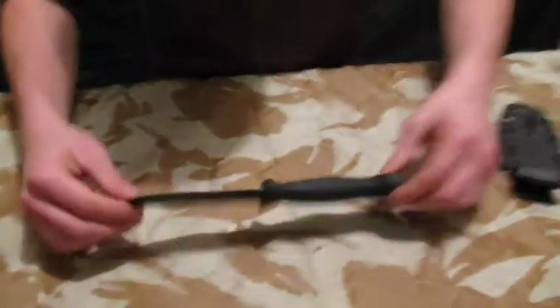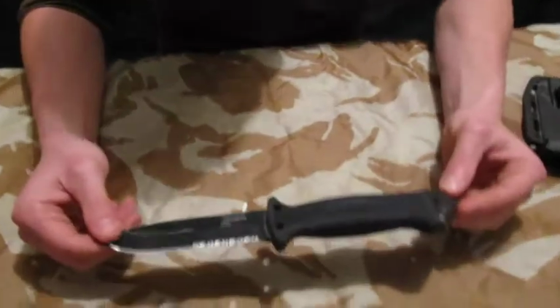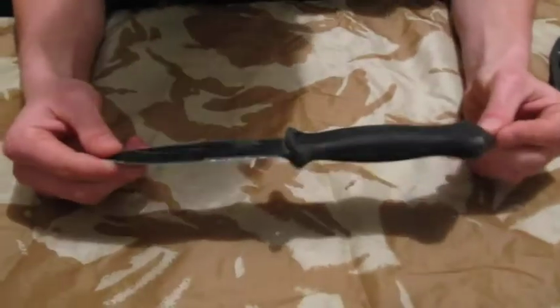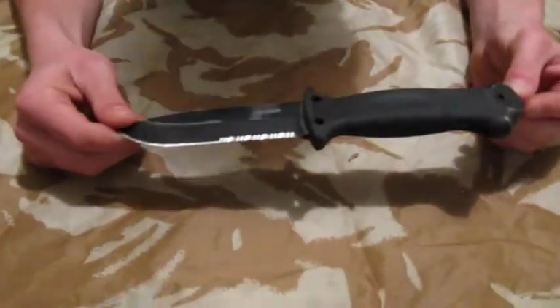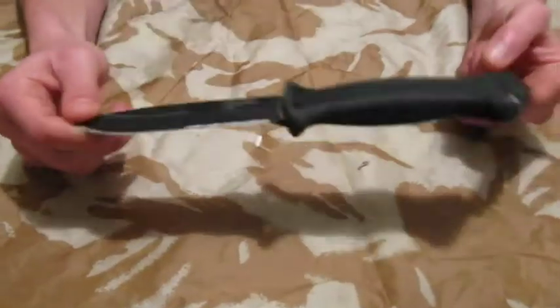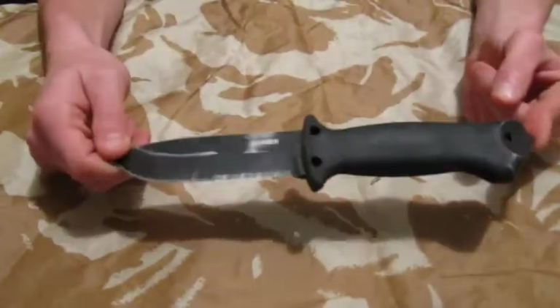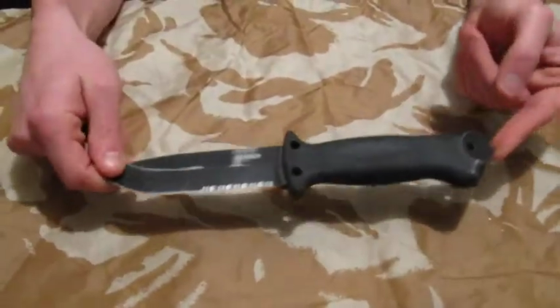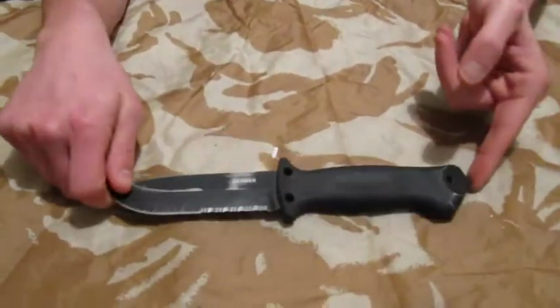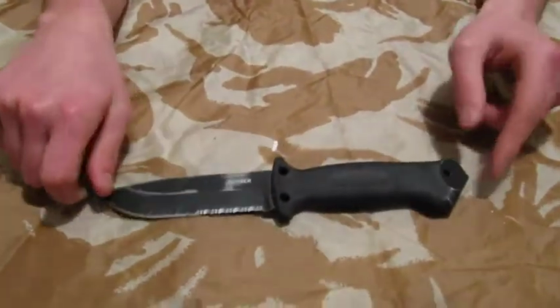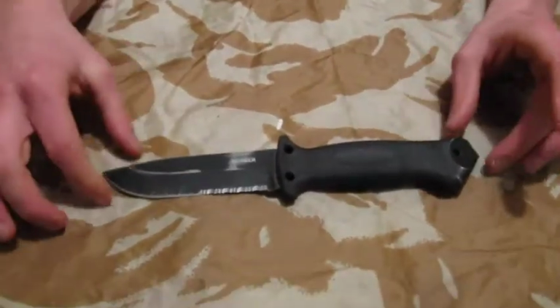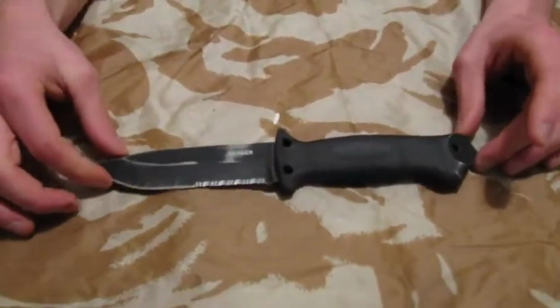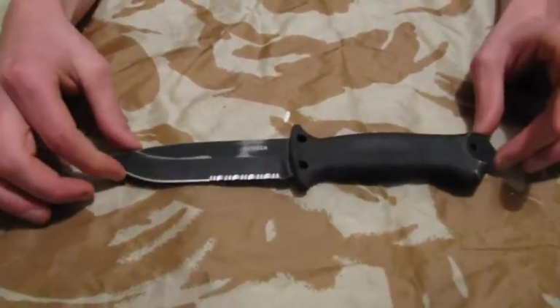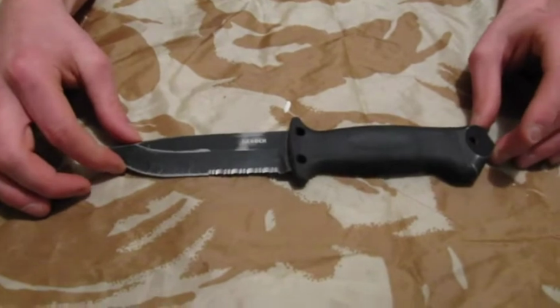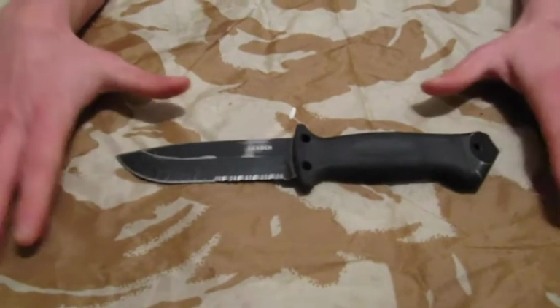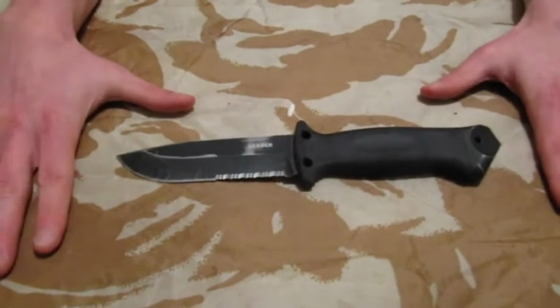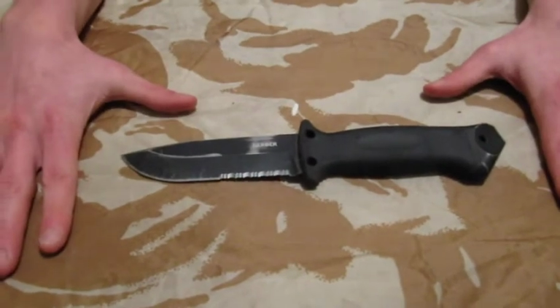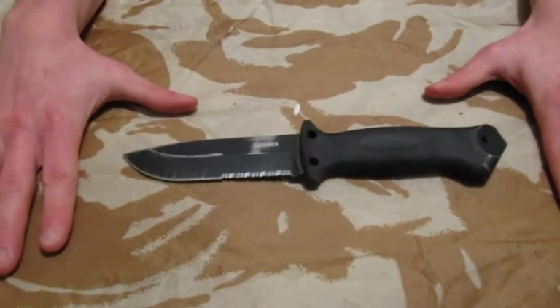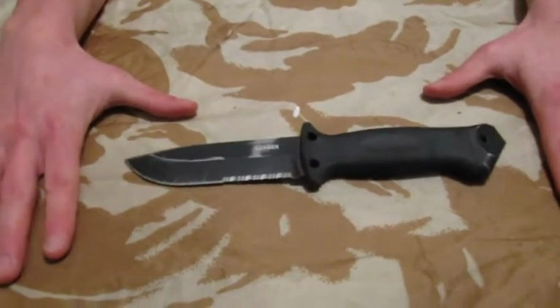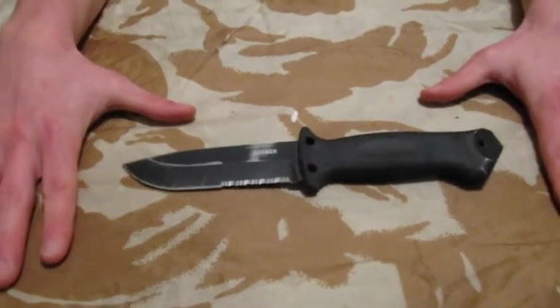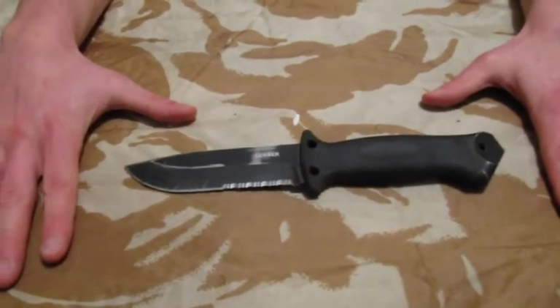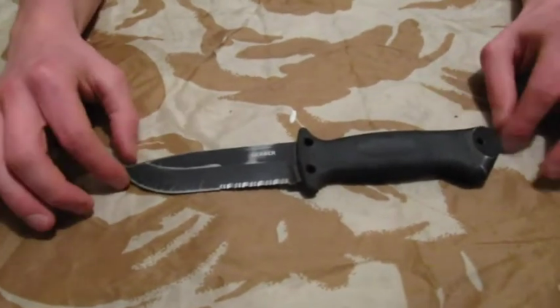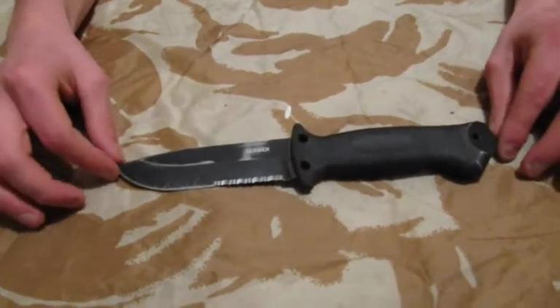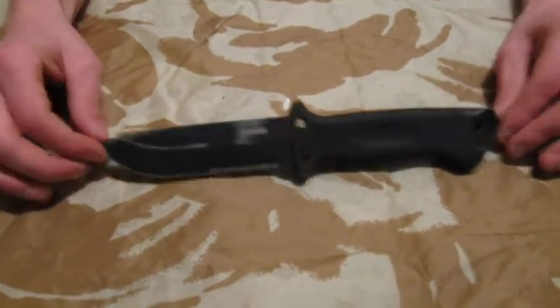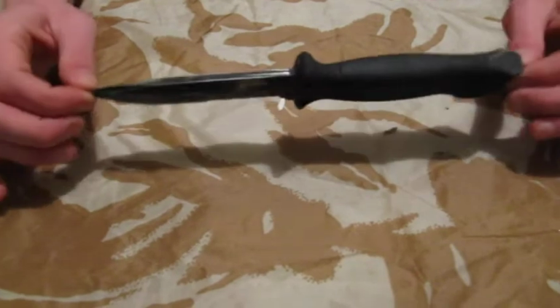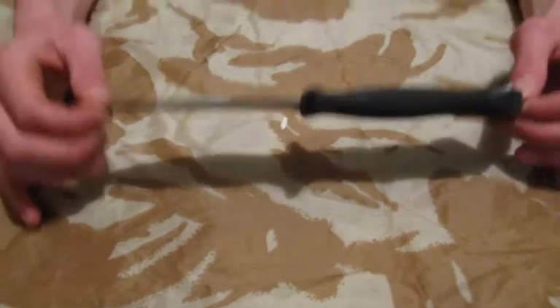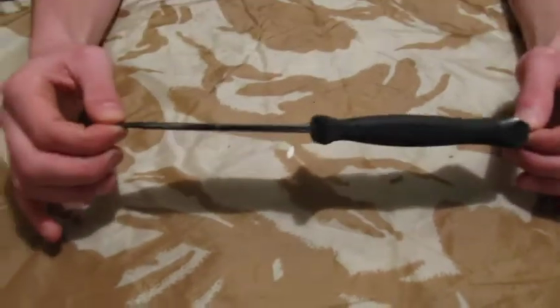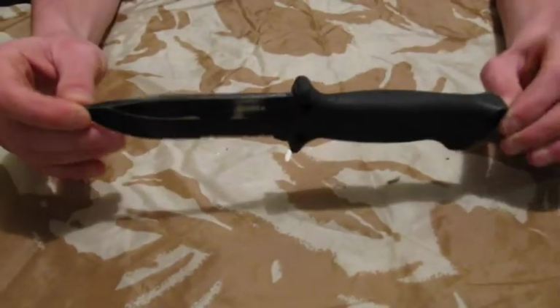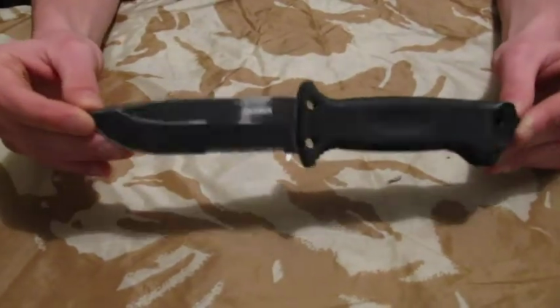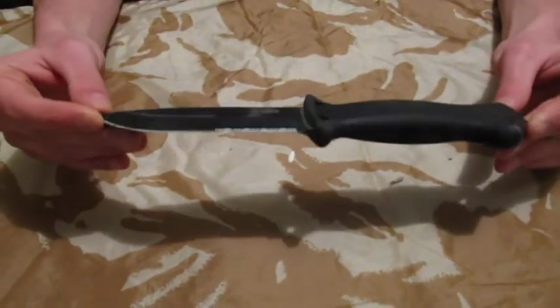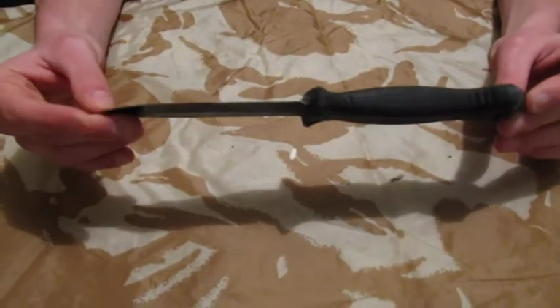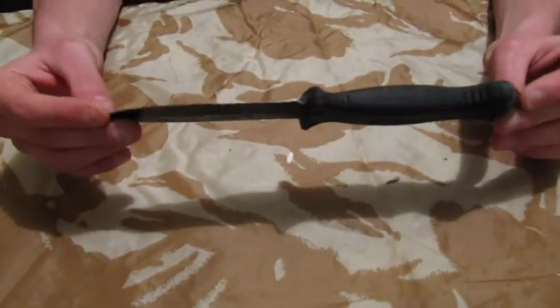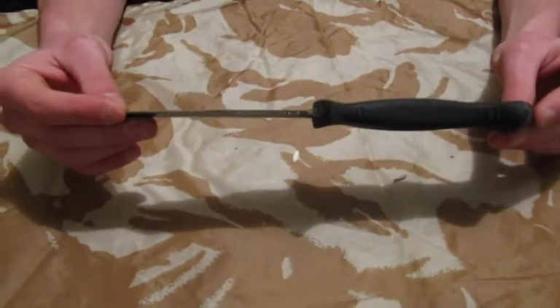The knife itself is probably a little bit much — a little bit too heavy, a bit too bulky for your everyday carry type knife. But in a survival situation or an extended trip, you can really rely on it. I found it to be very reliable.